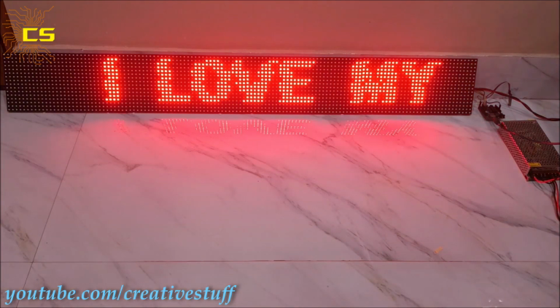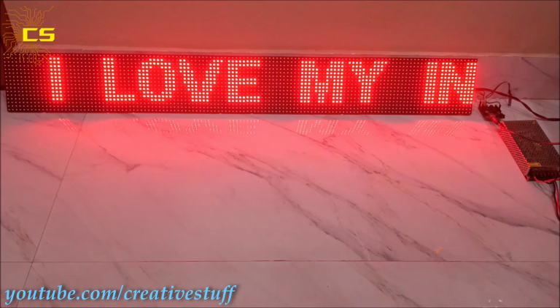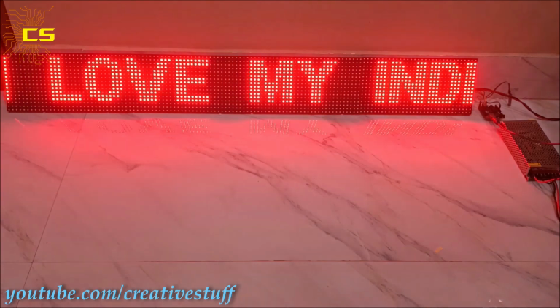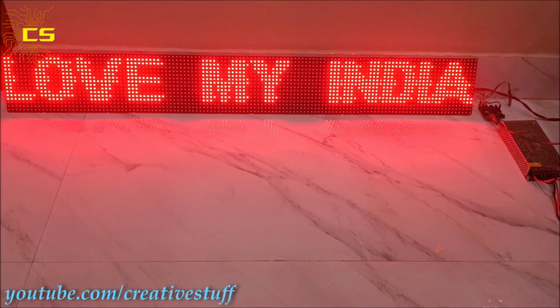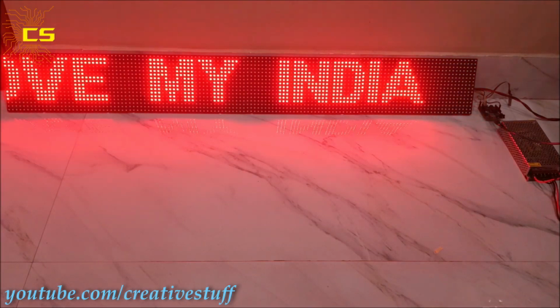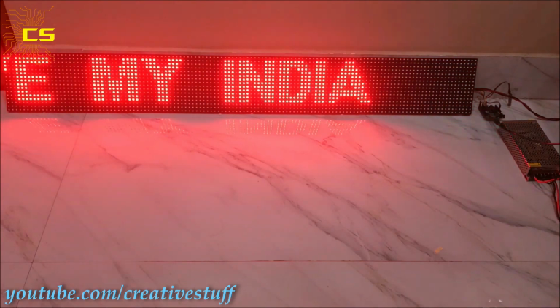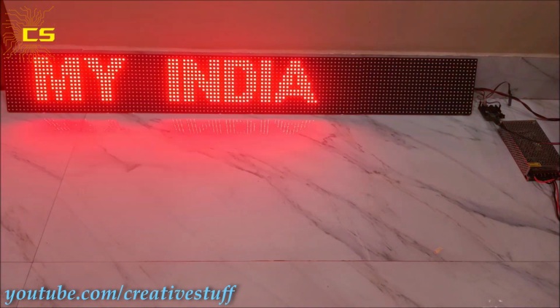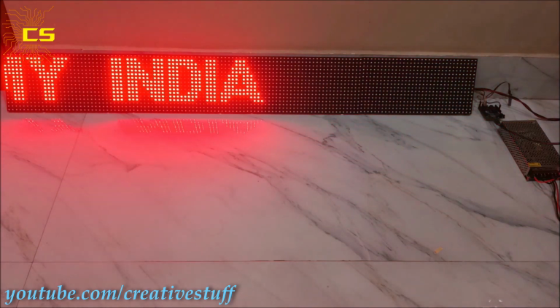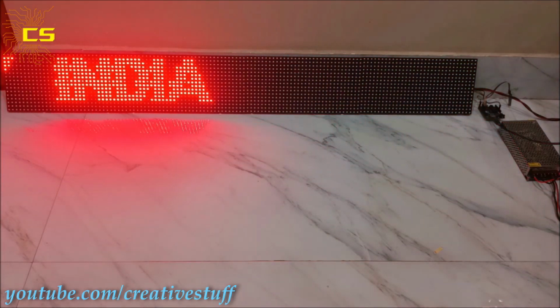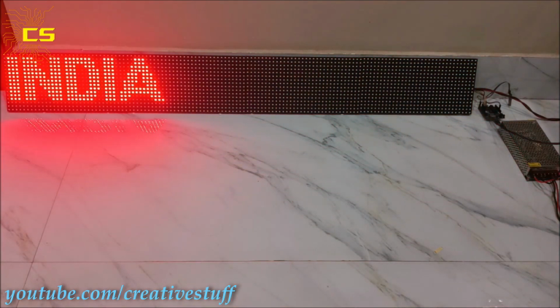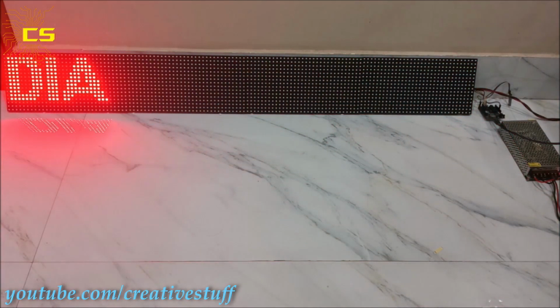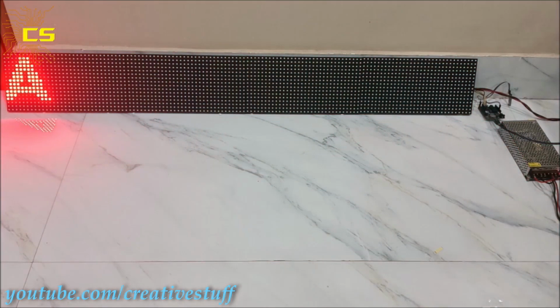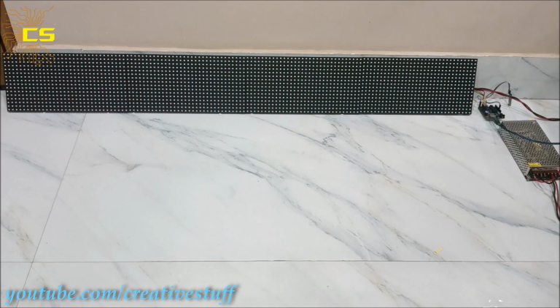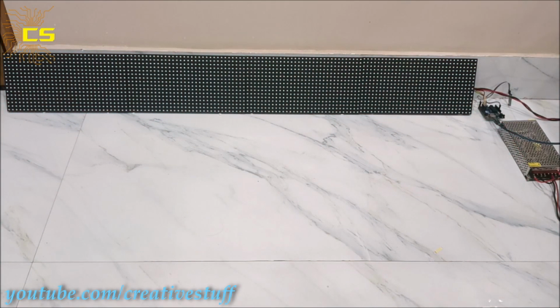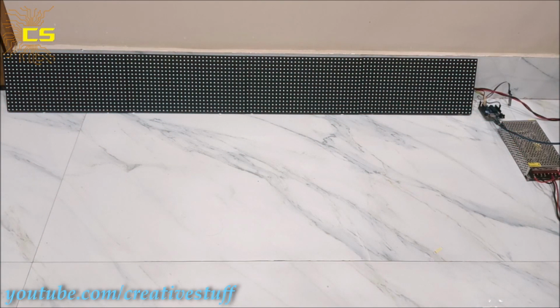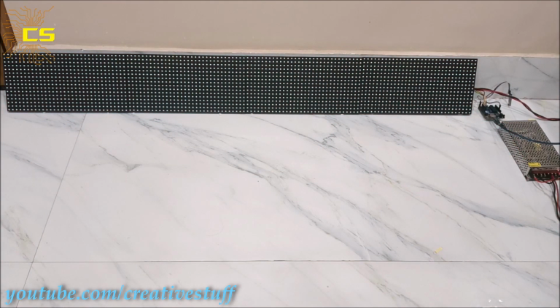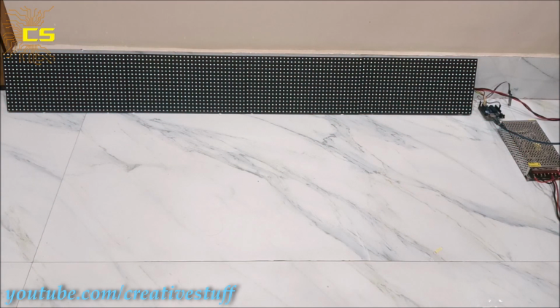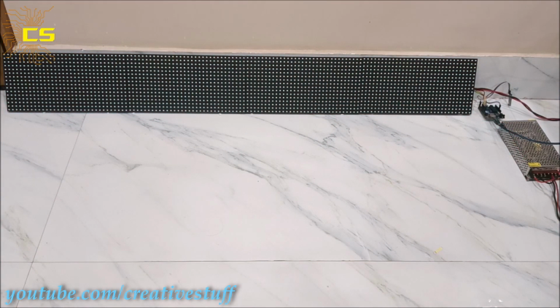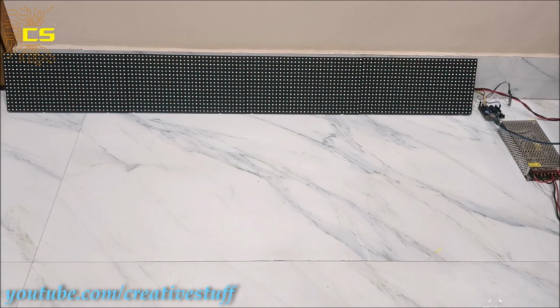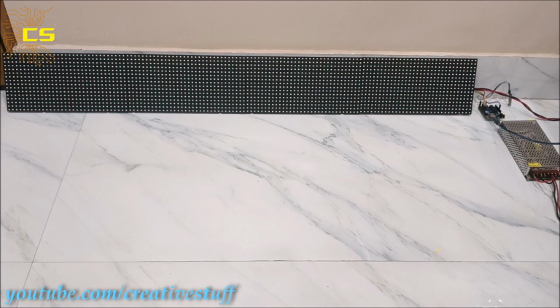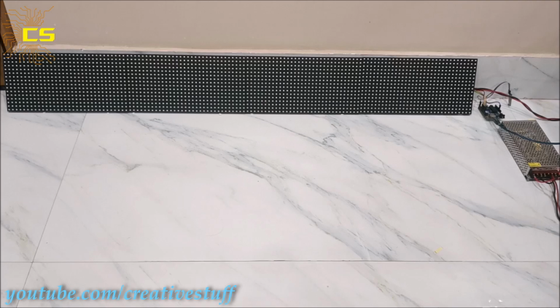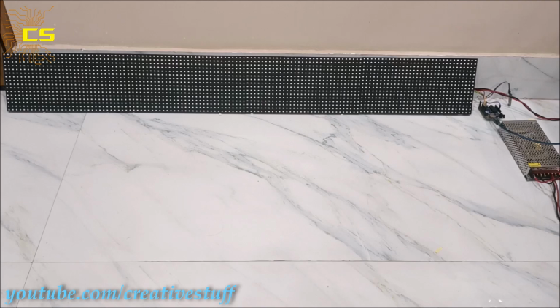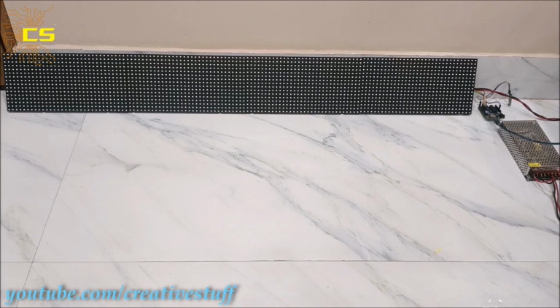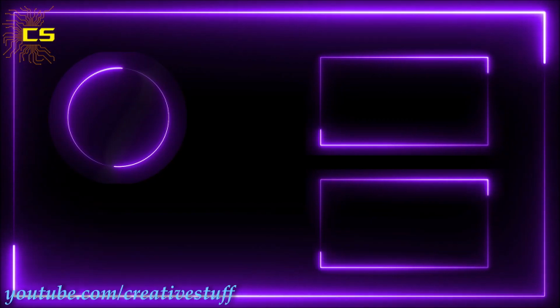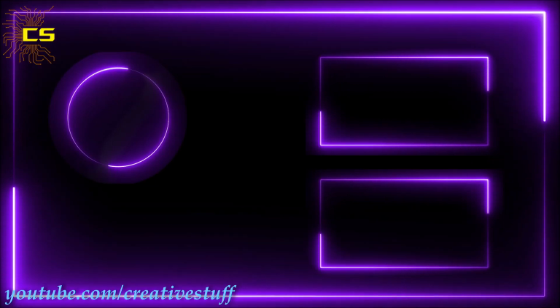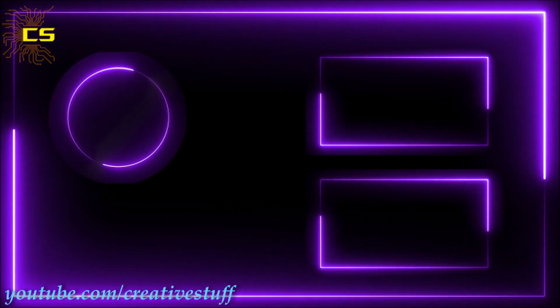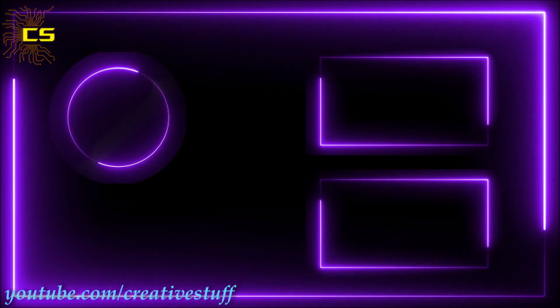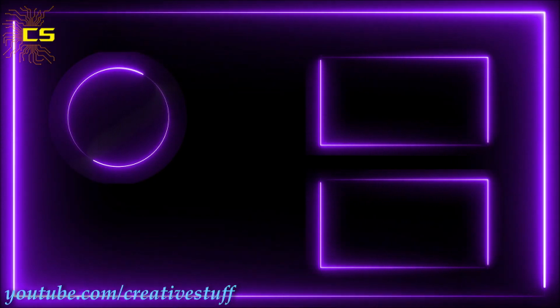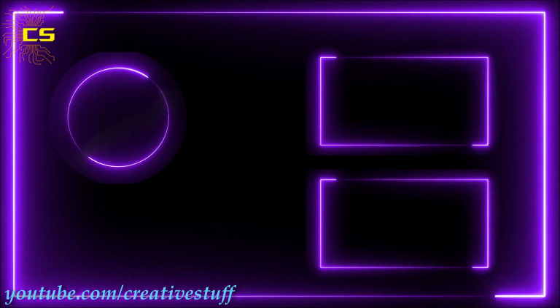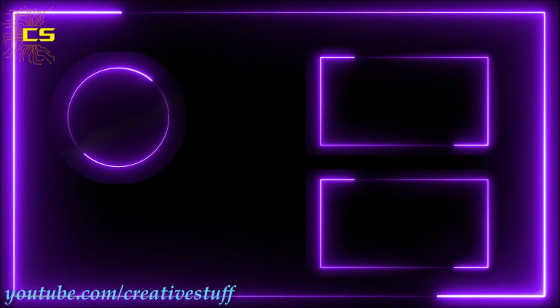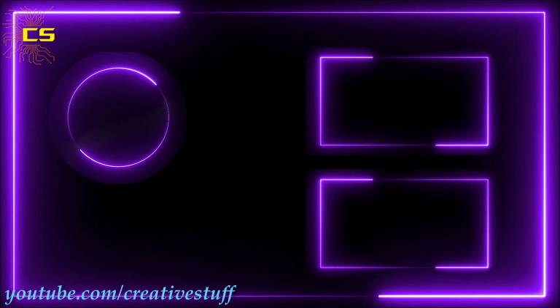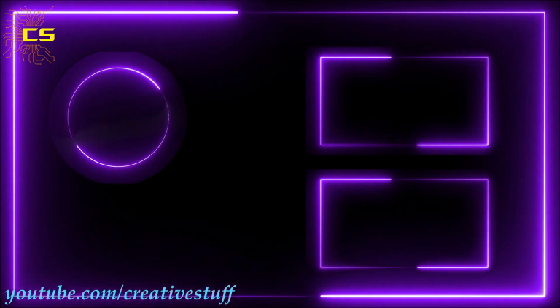That's it for today, guys. Hope you have subscribed to my channel. If you haven't subscribed, please do, and click on the bell icon for more interesting videos.